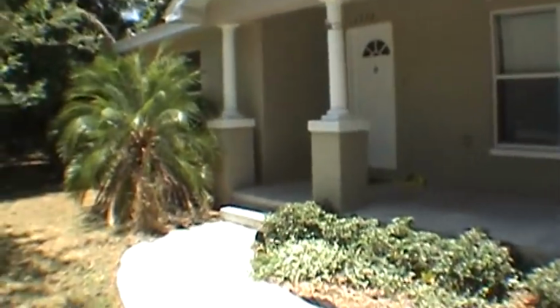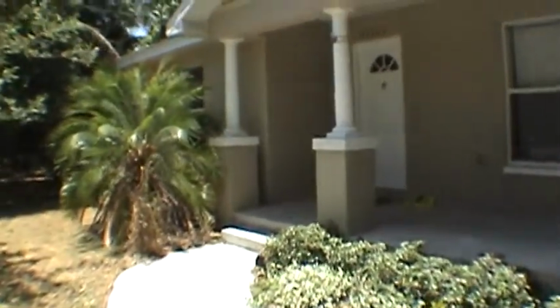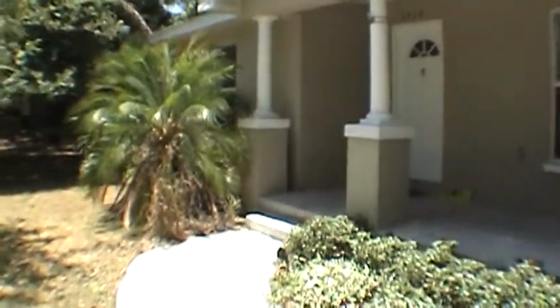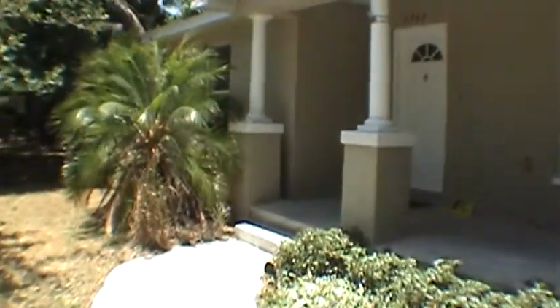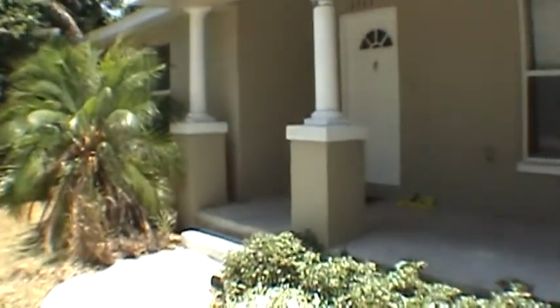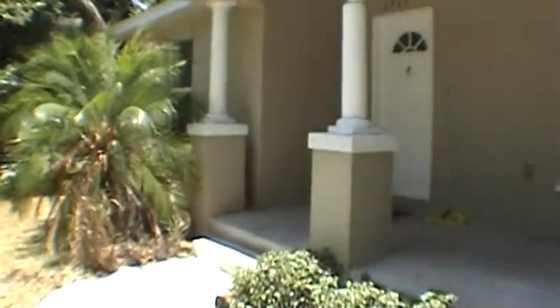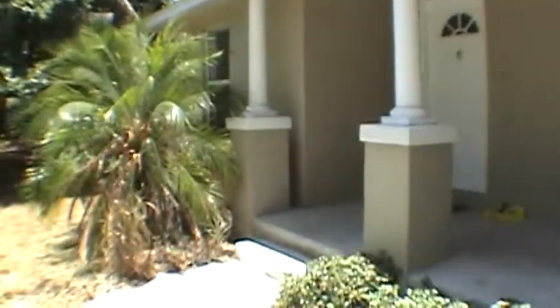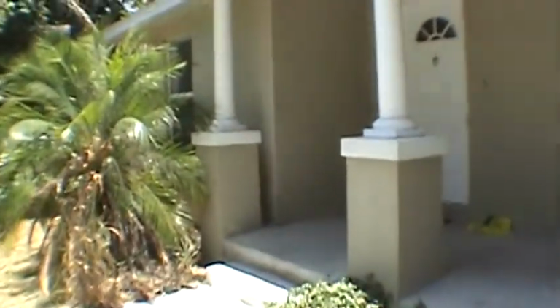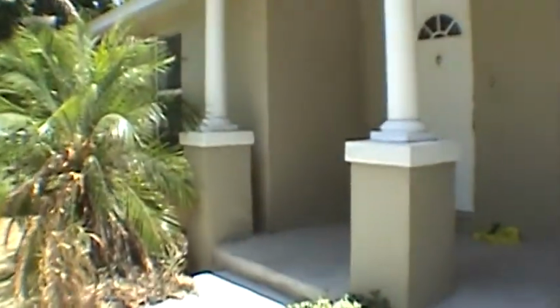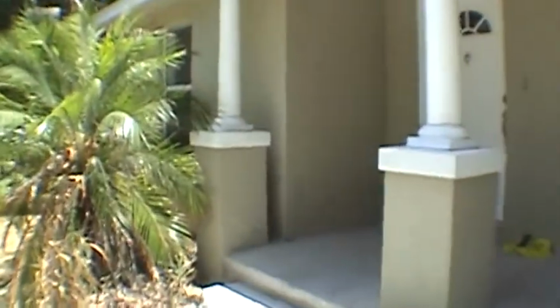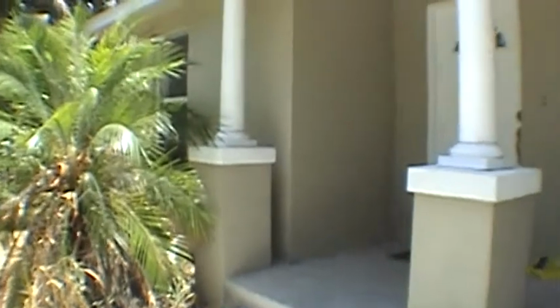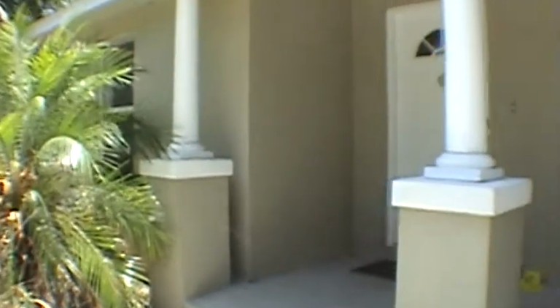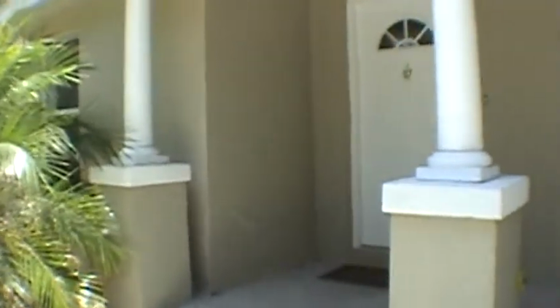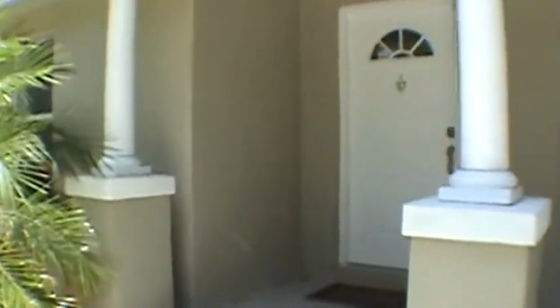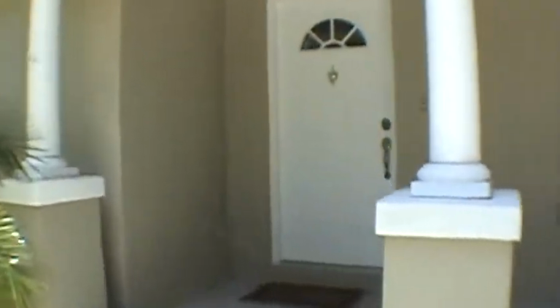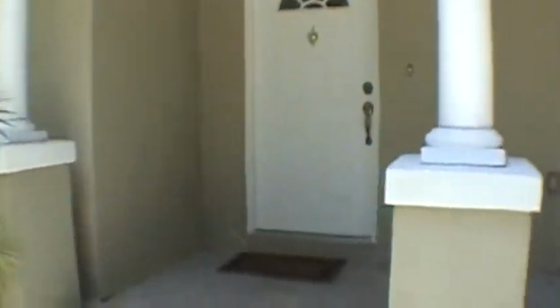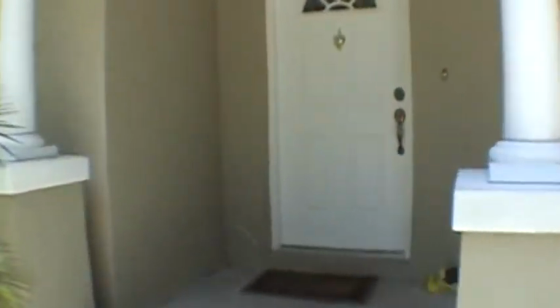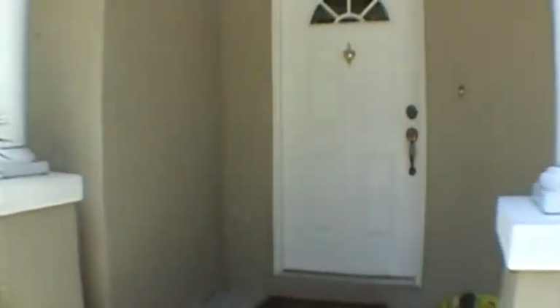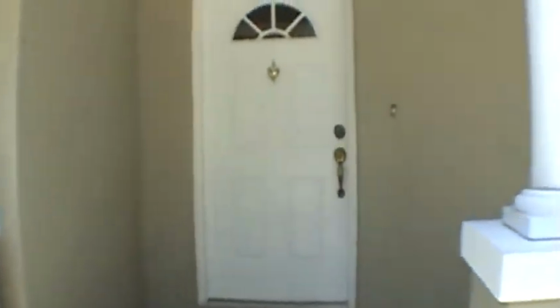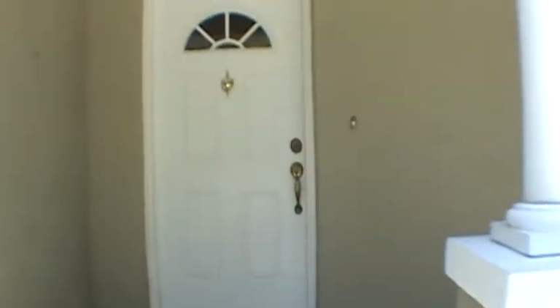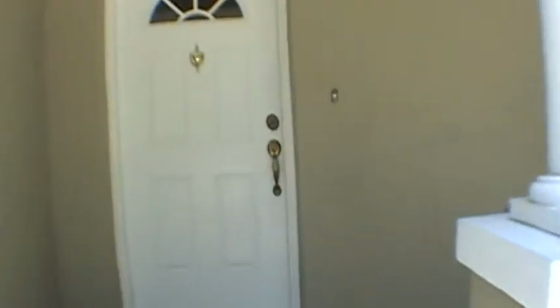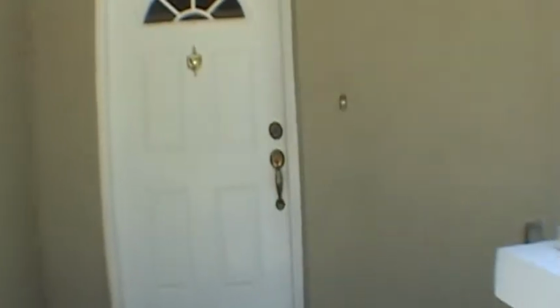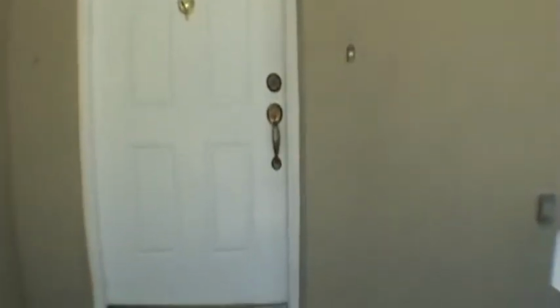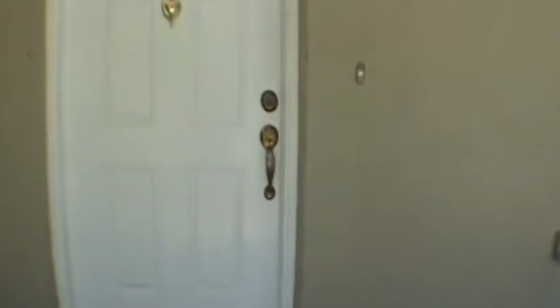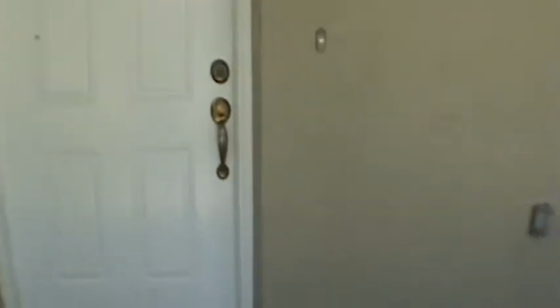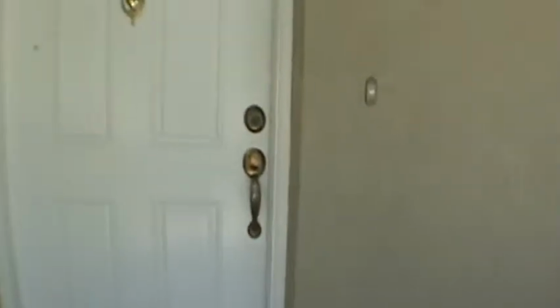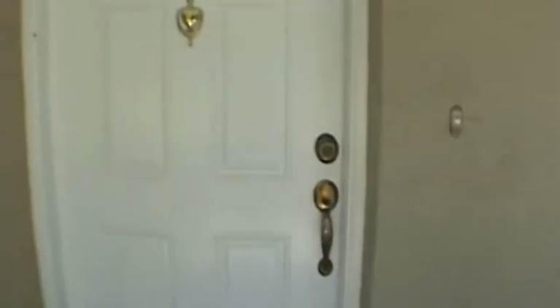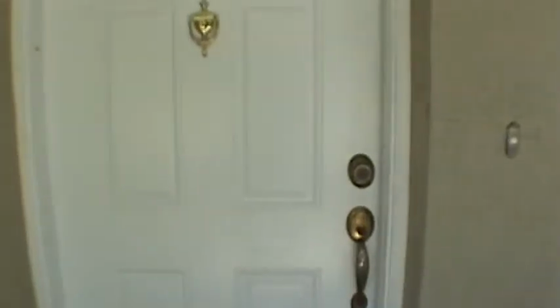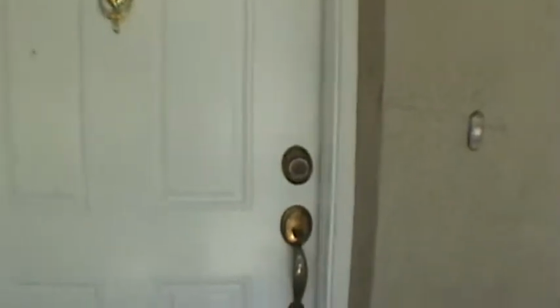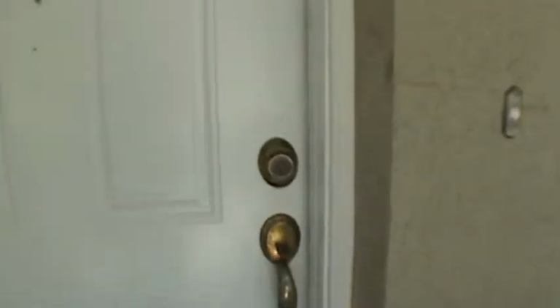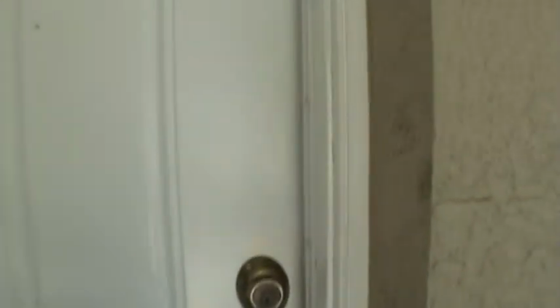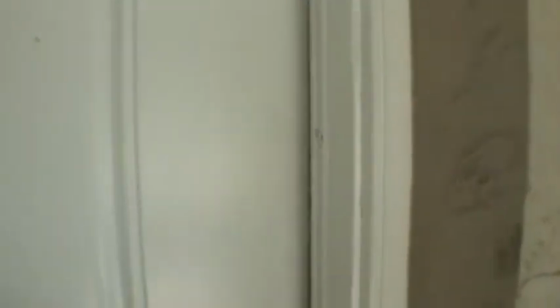This is a three-bedroom, two-bath home with a two-car detached garage. It has 1,646 square feet of living space. Let's go in and we'll take a quick look.